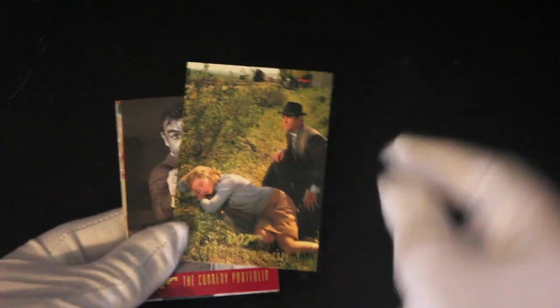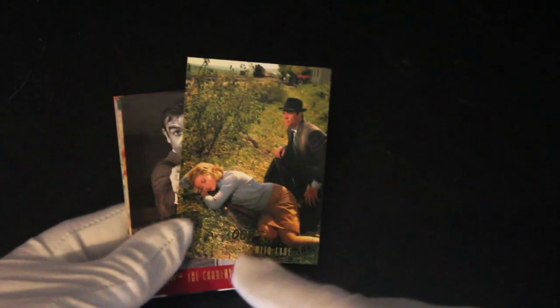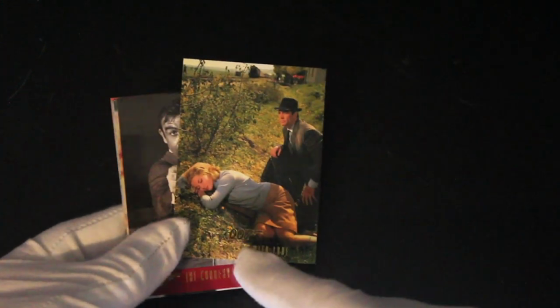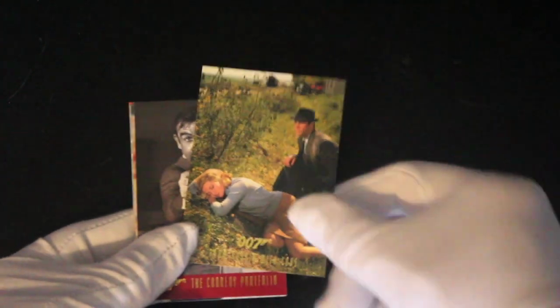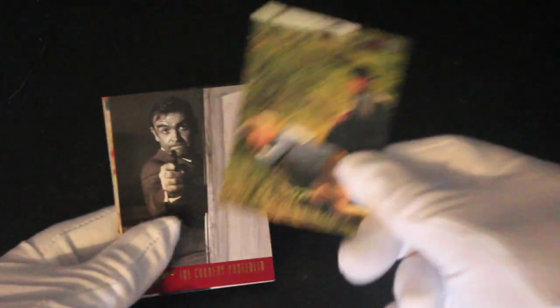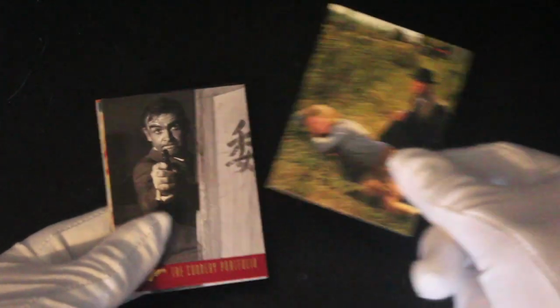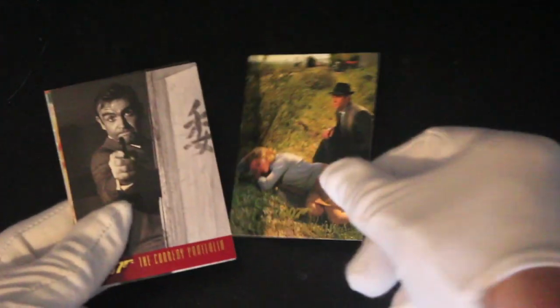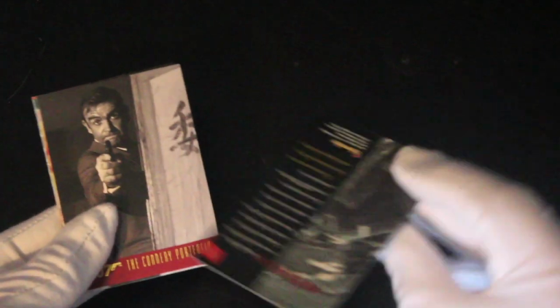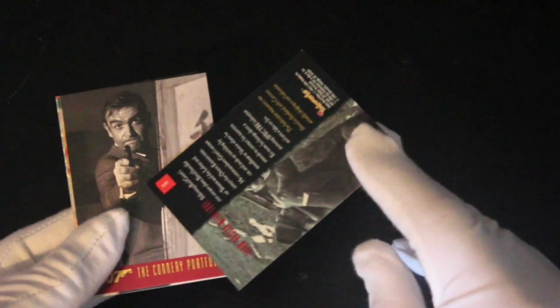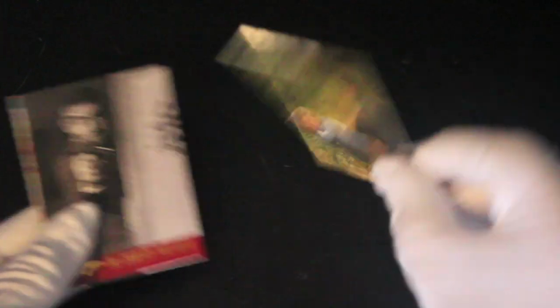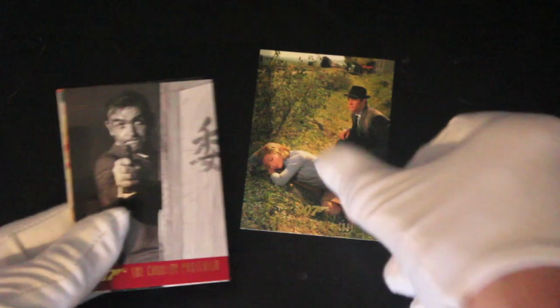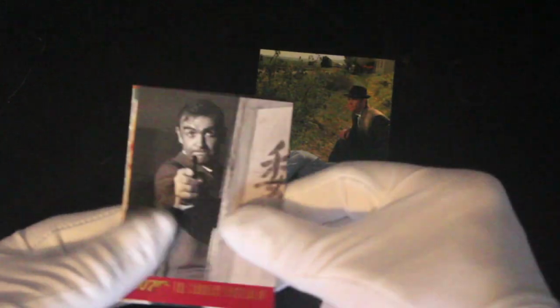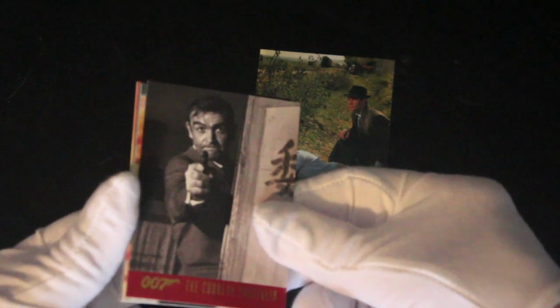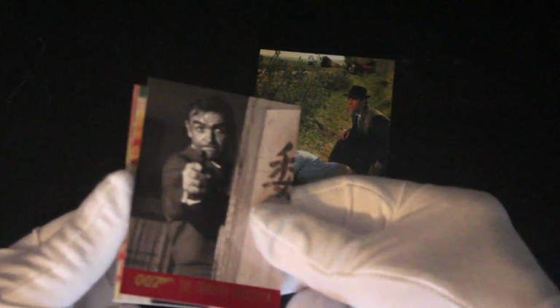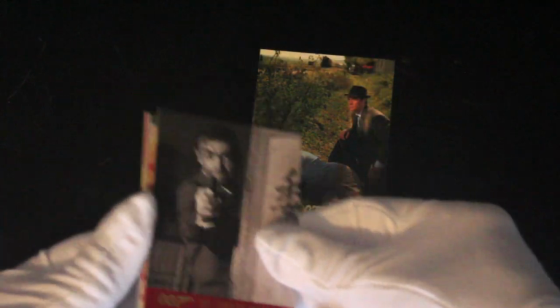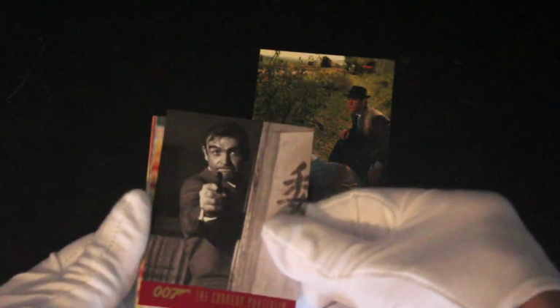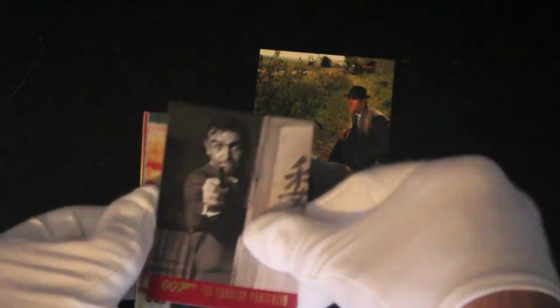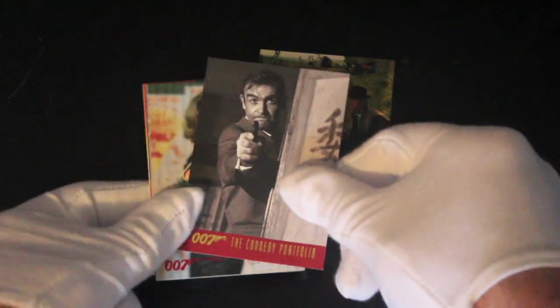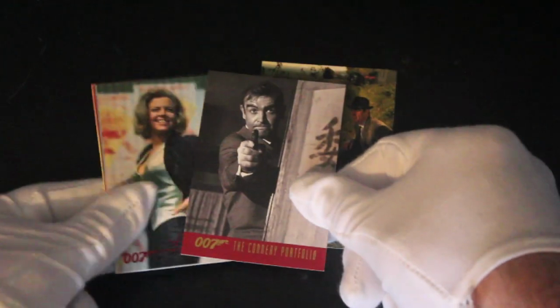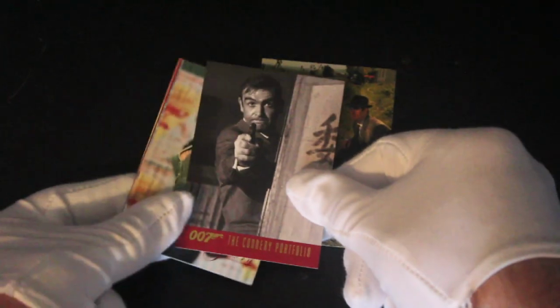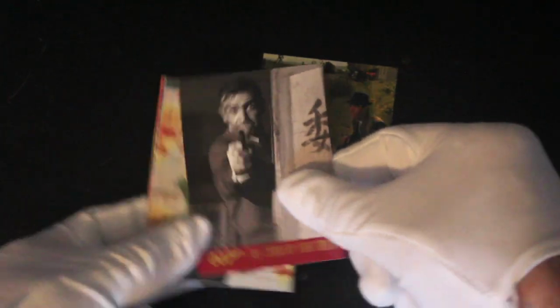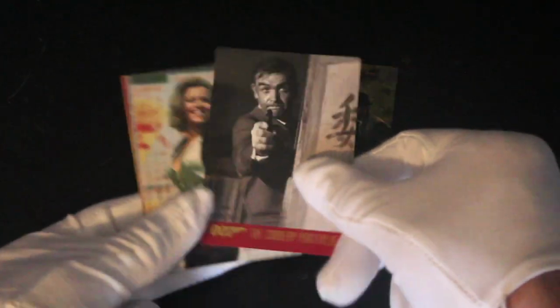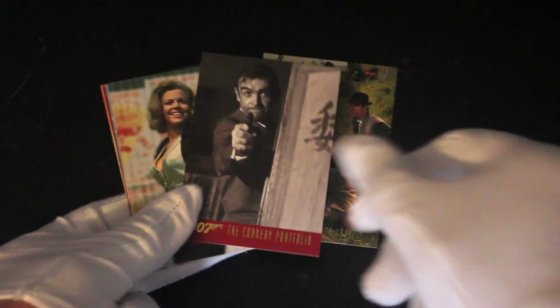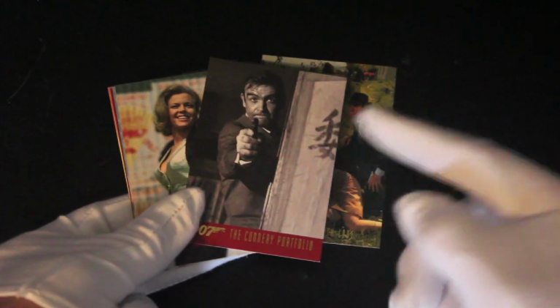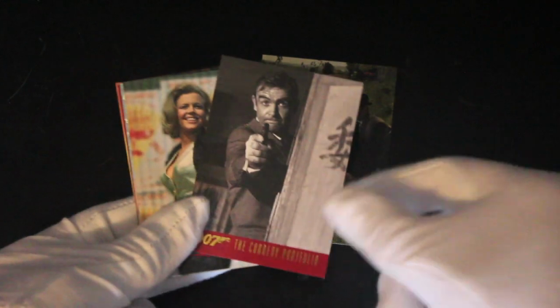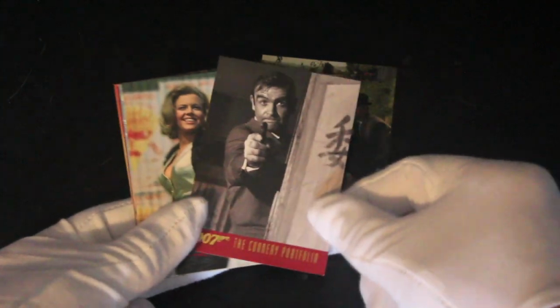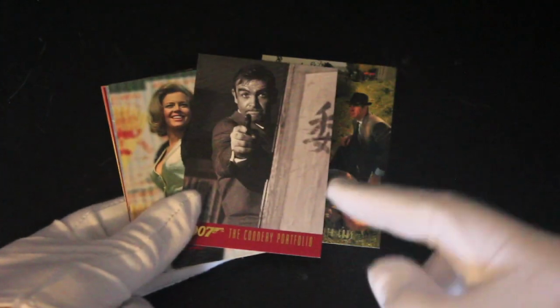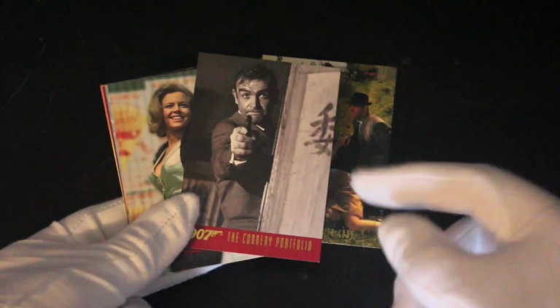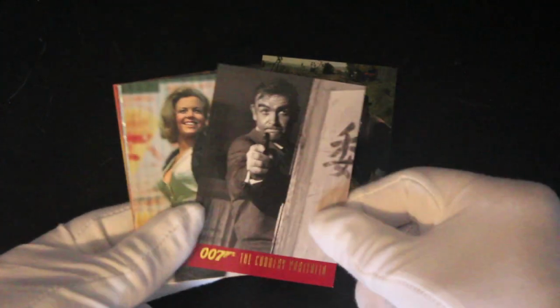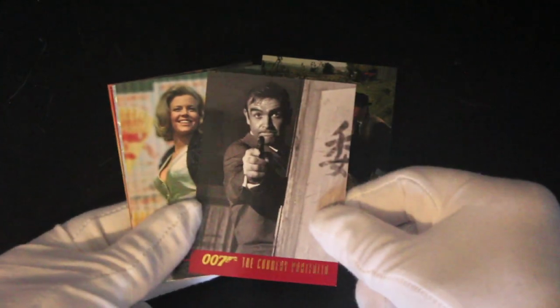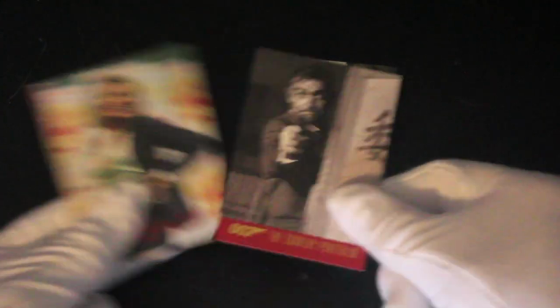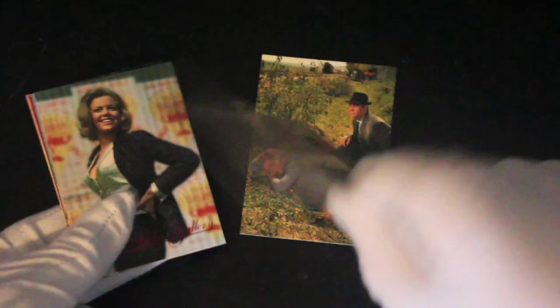Nice gold logo there on the bottom. Look at these cards — these are quite nice already. We're getting some nice shots. You've got Sean Connery peeping out from behind the bookshelf, shooting people.